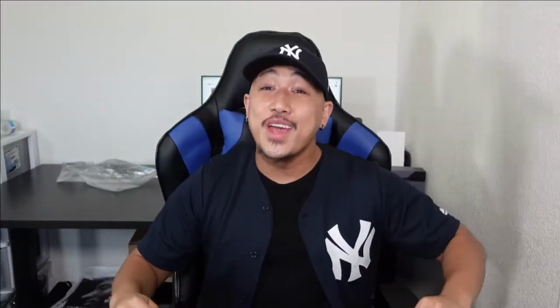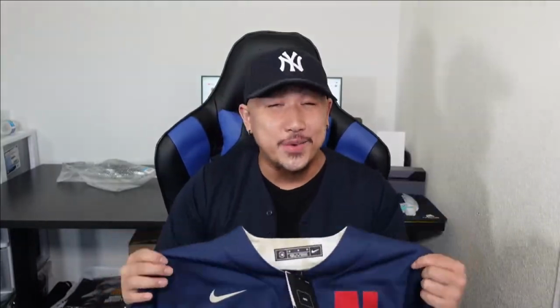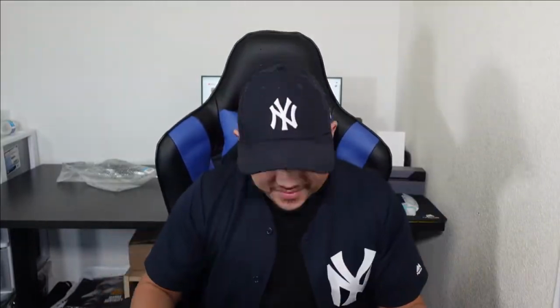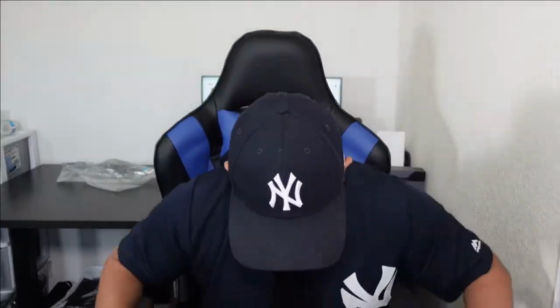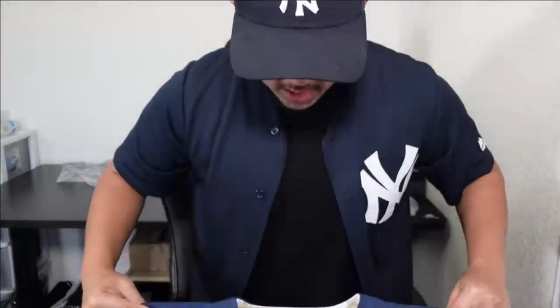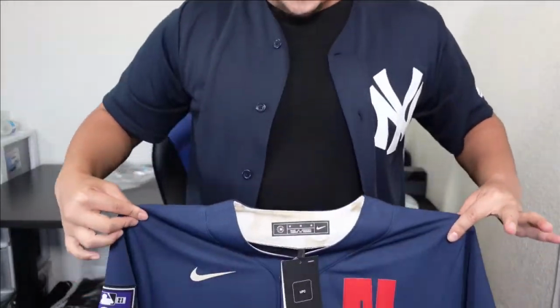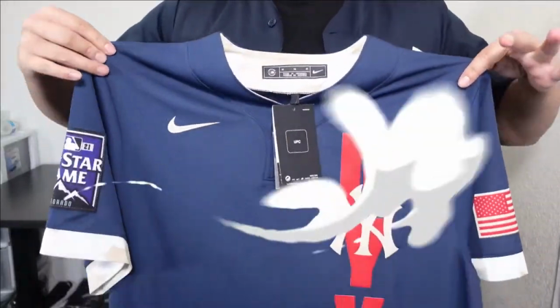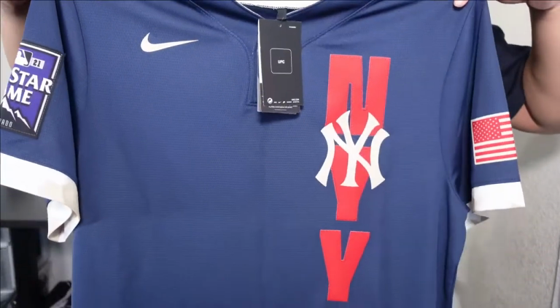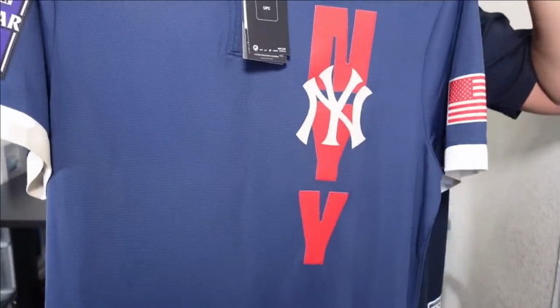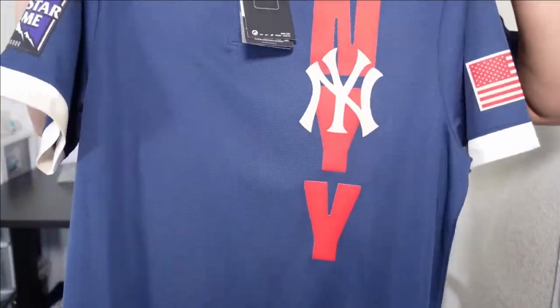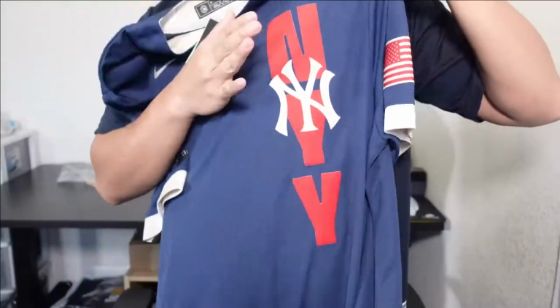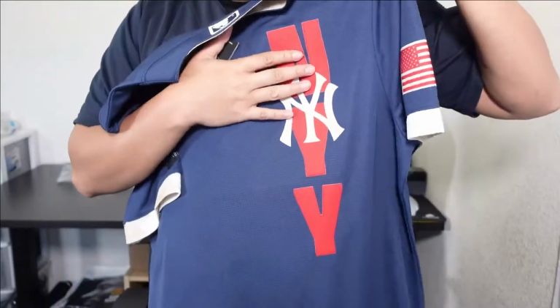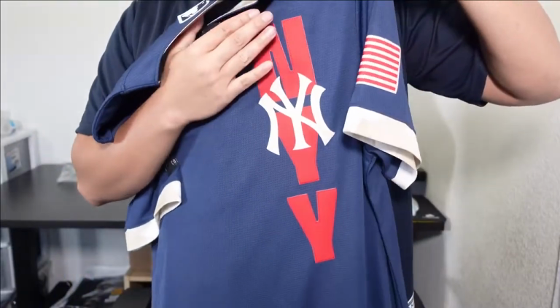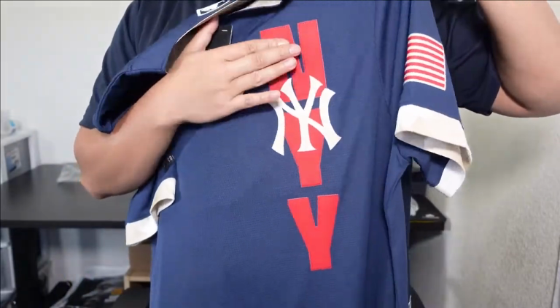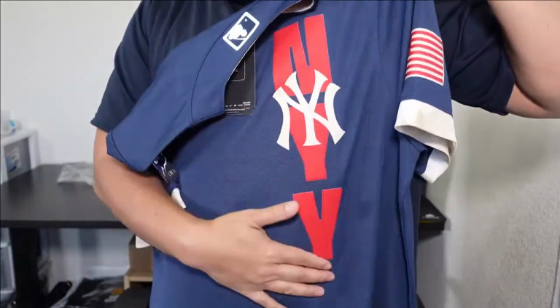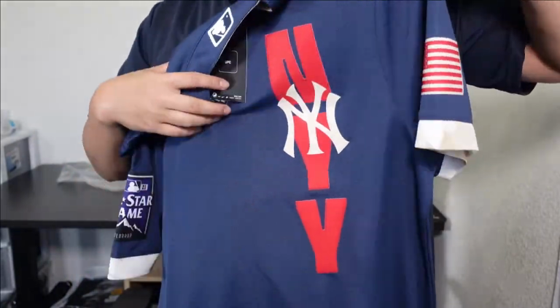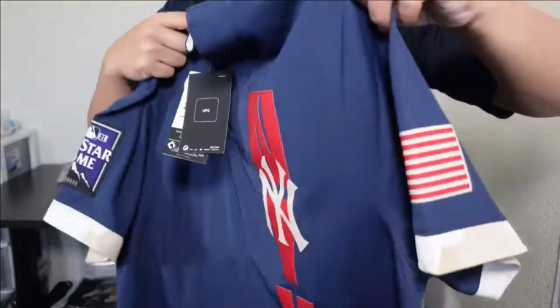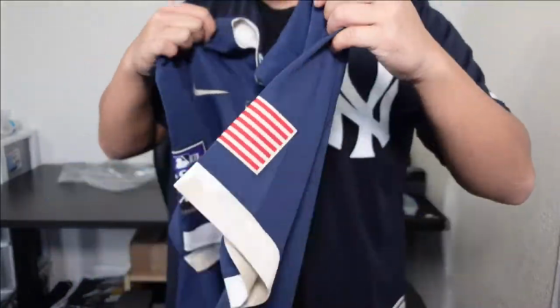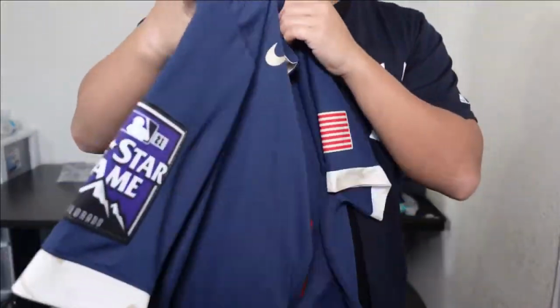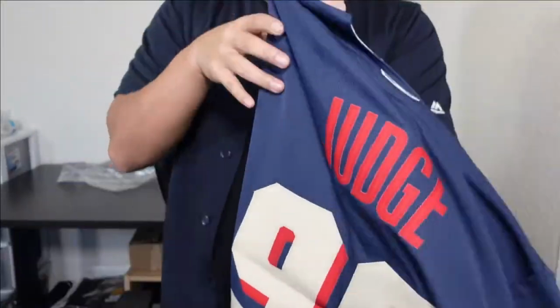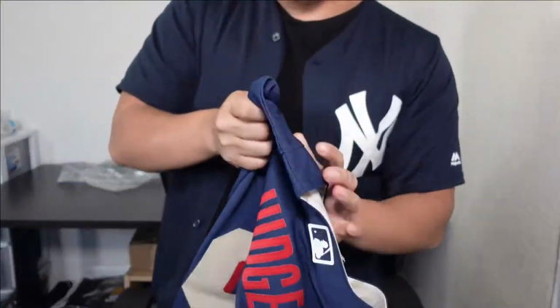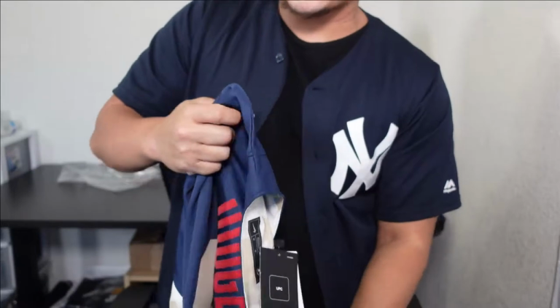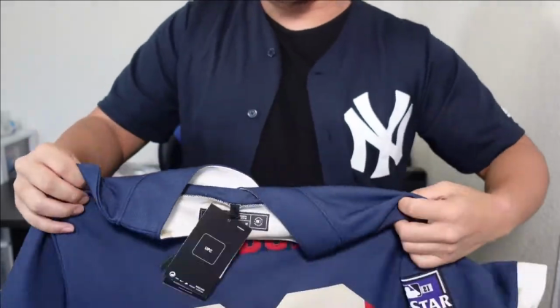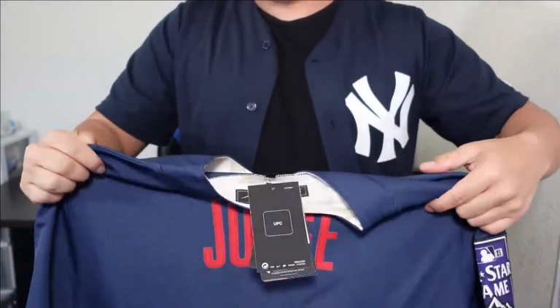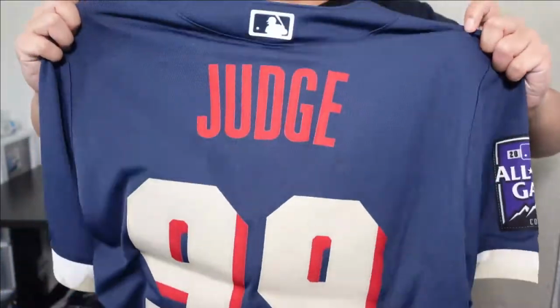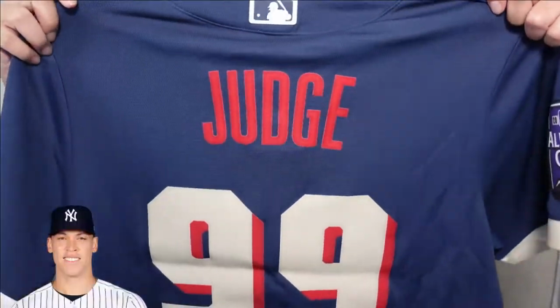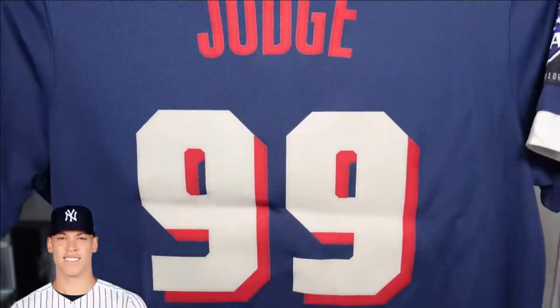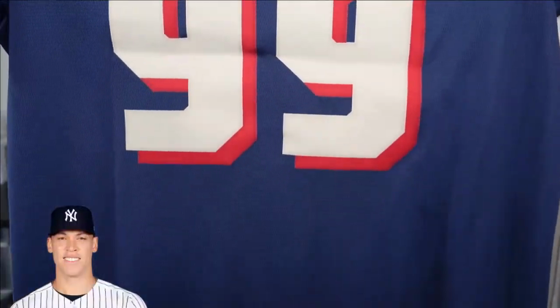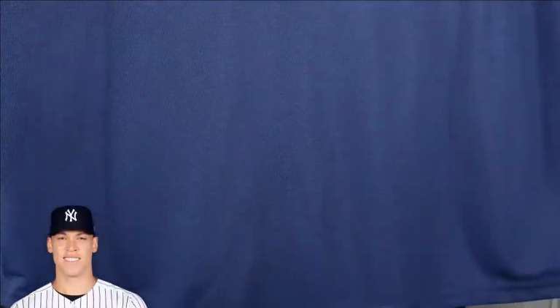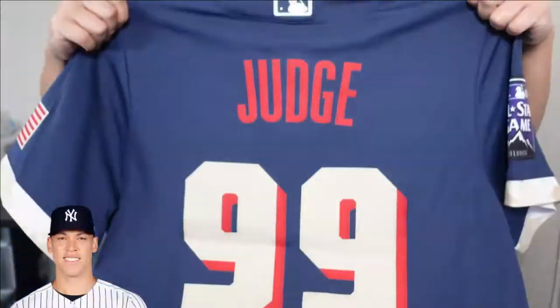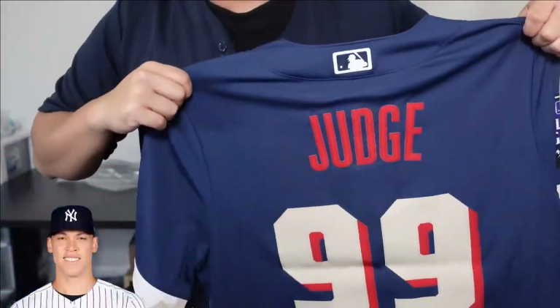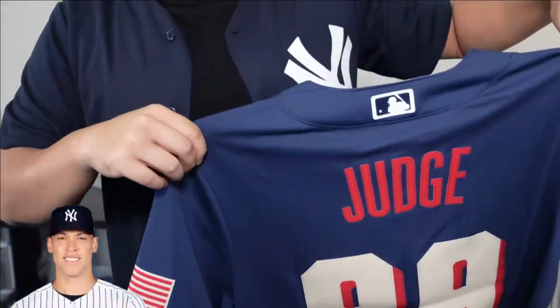So here it is — first look. We got New York on the chest, New York Yankees, some patches, and then on the backside you got Aaron Judge. Let's go ahead and take a closer look at it.